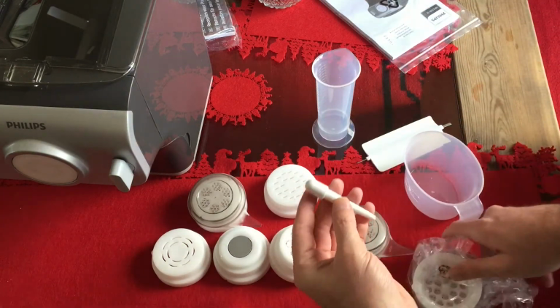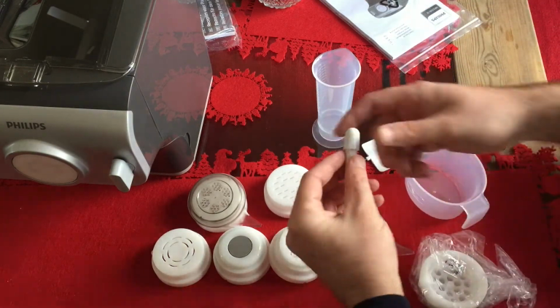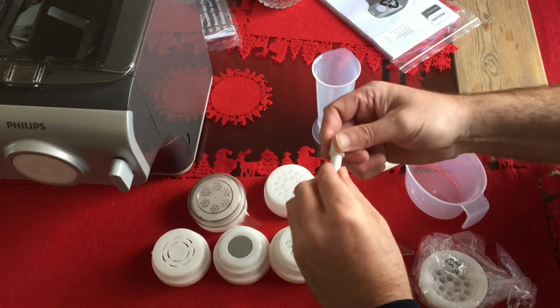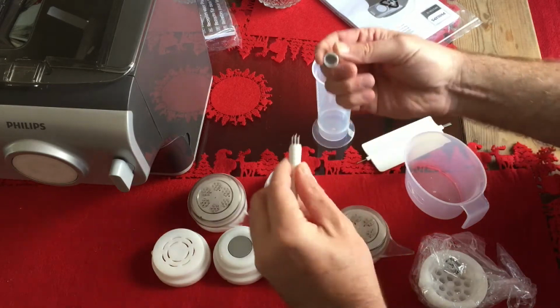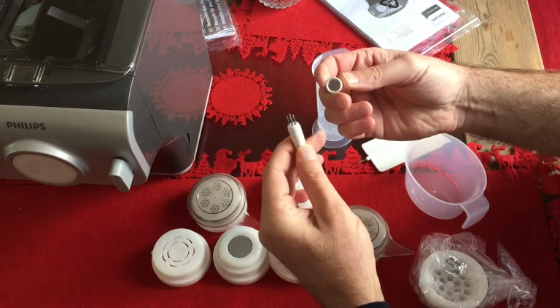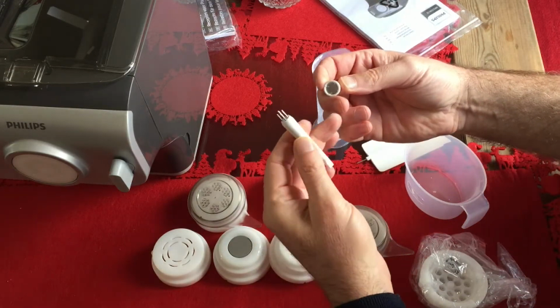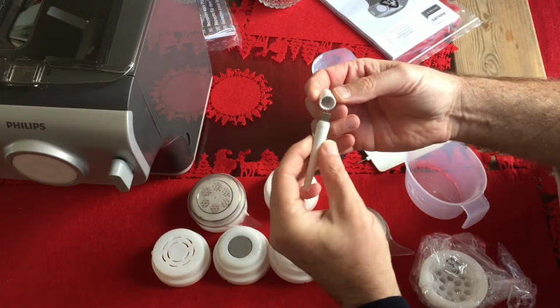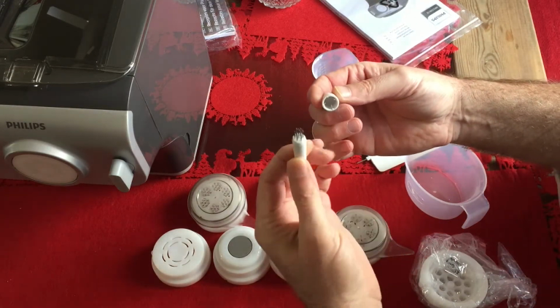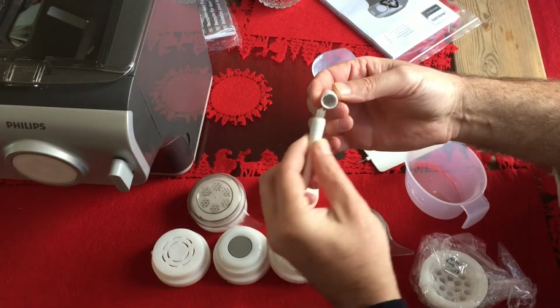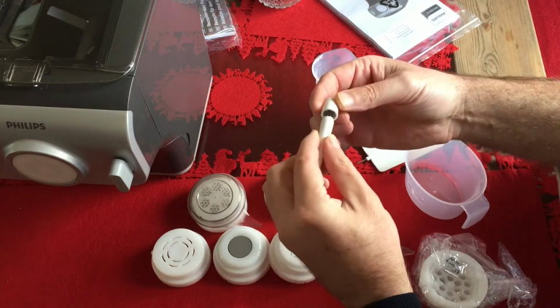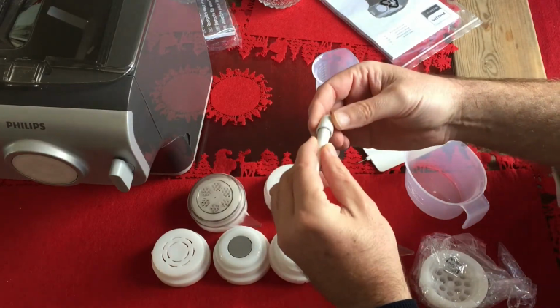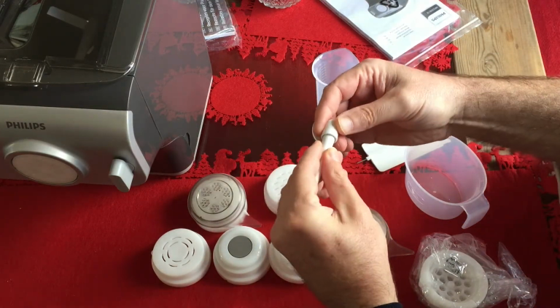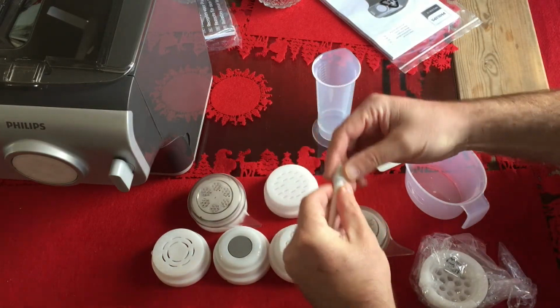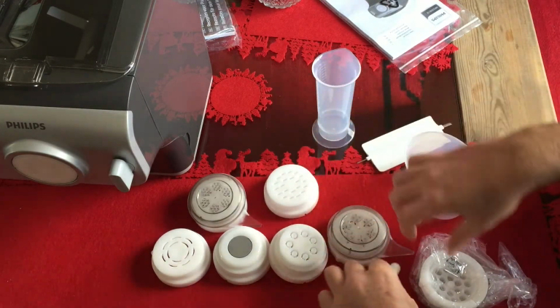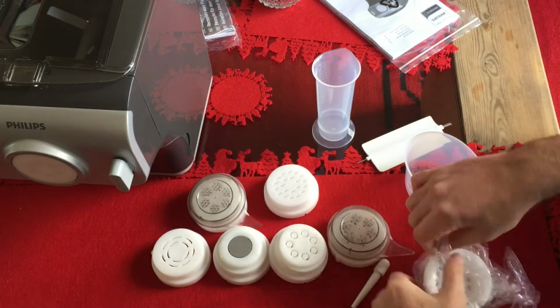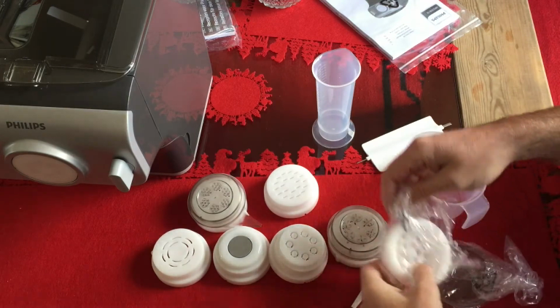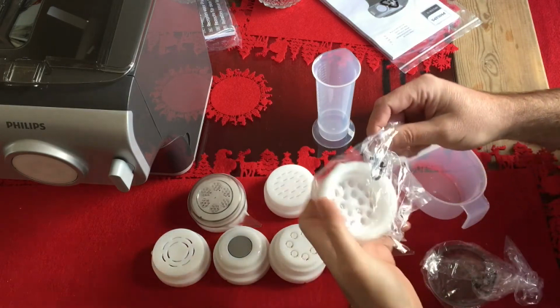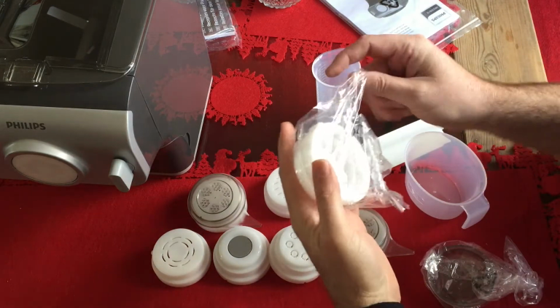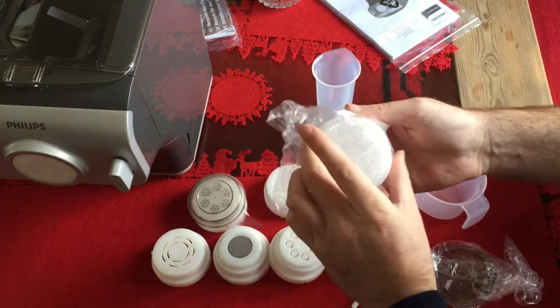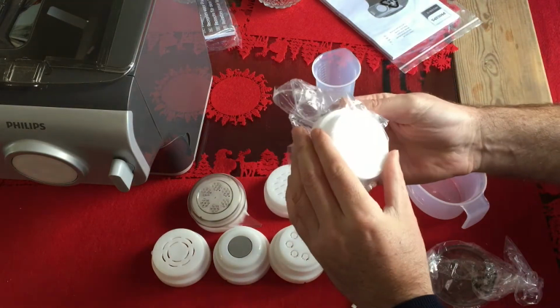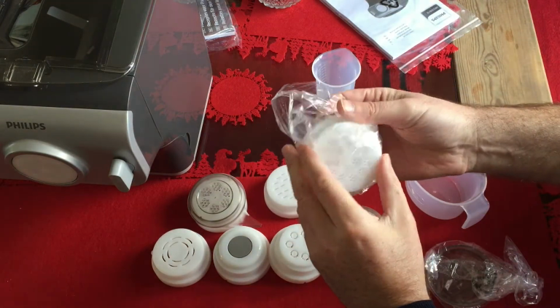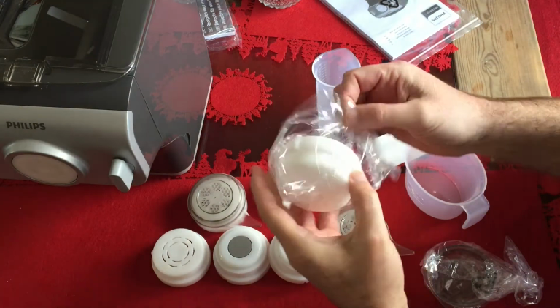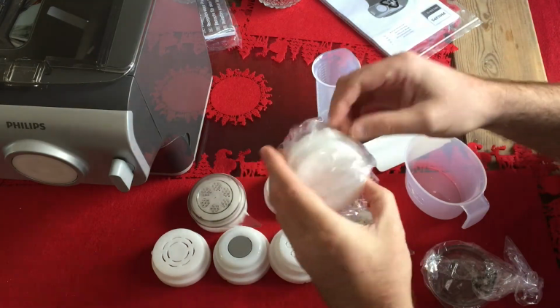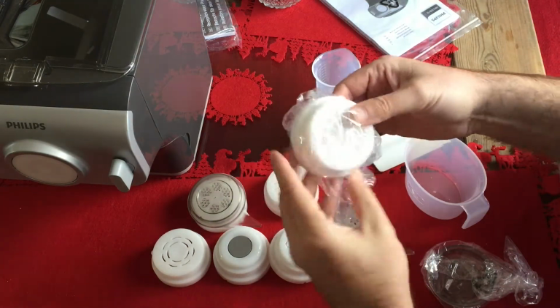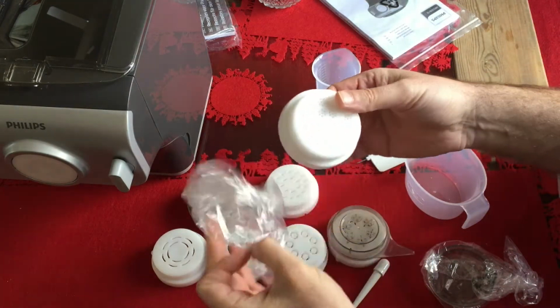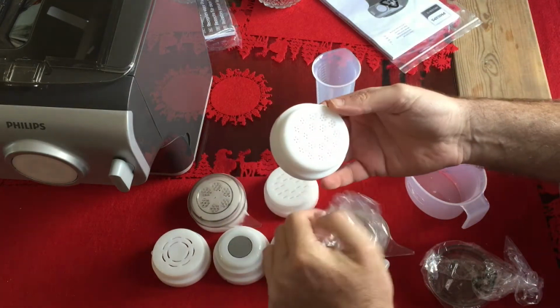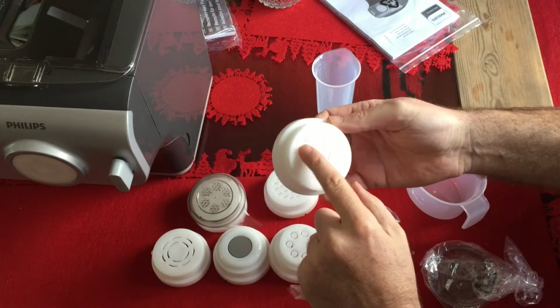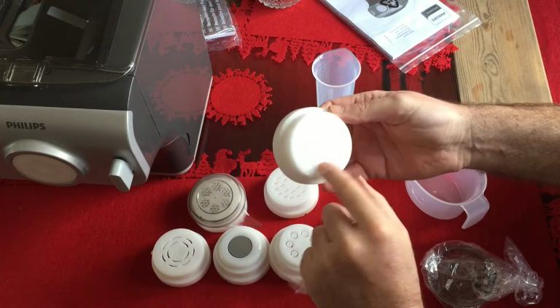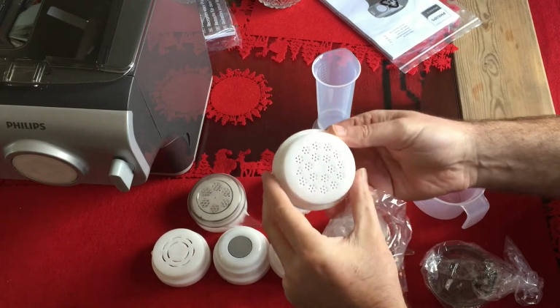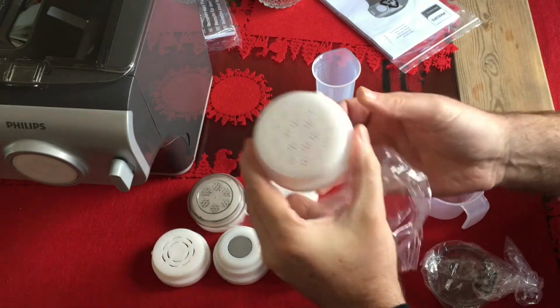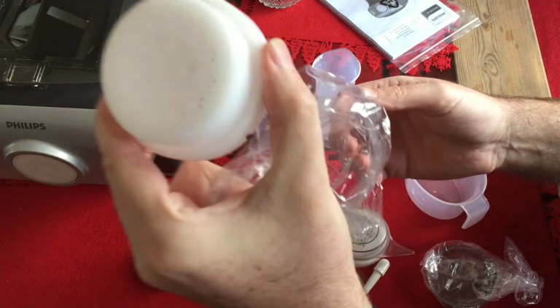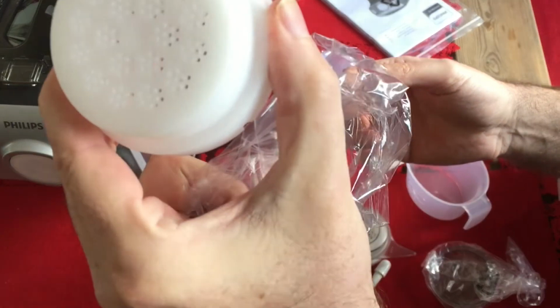Not sure what this is. Push pins to clean. There's another one here. This one is for the angel hair.